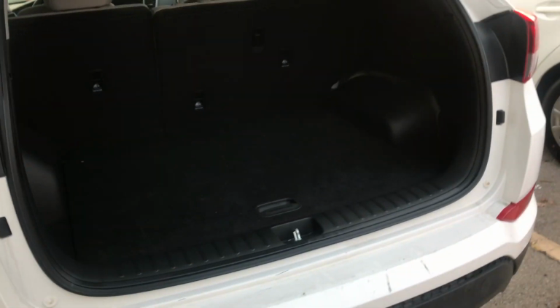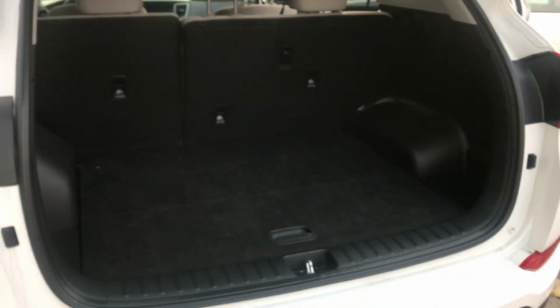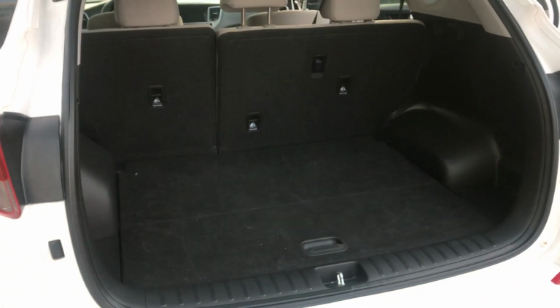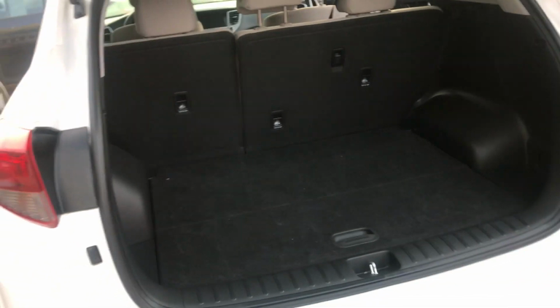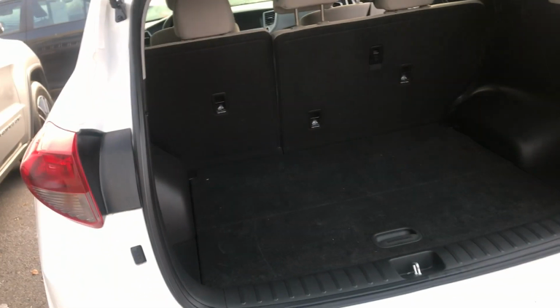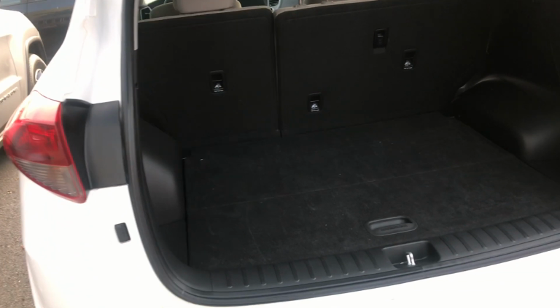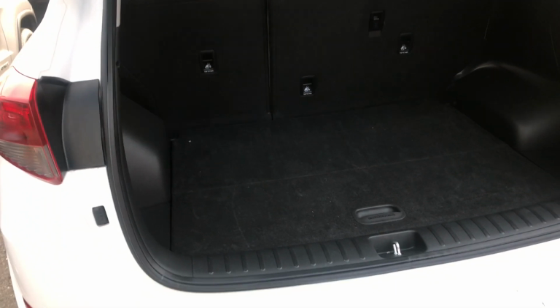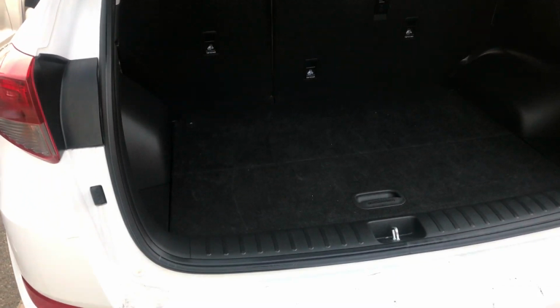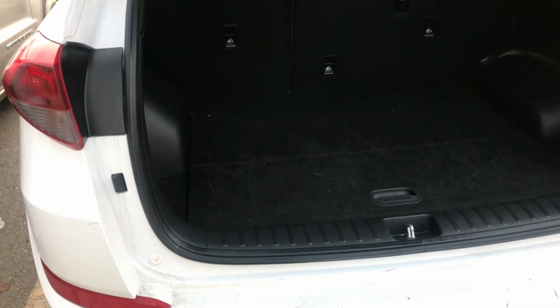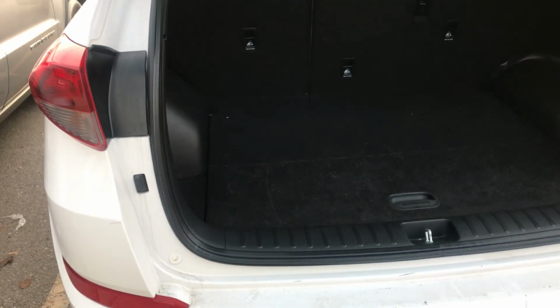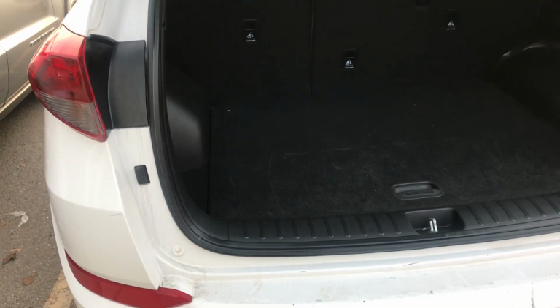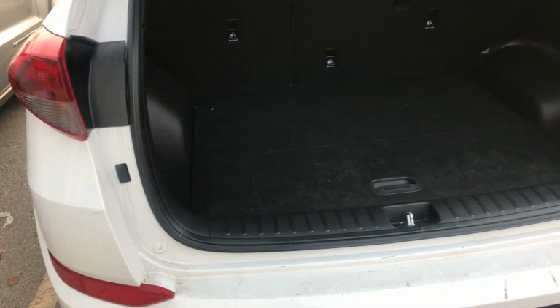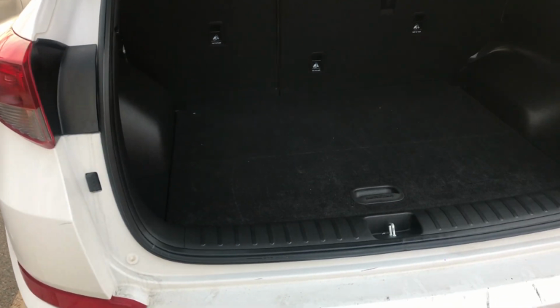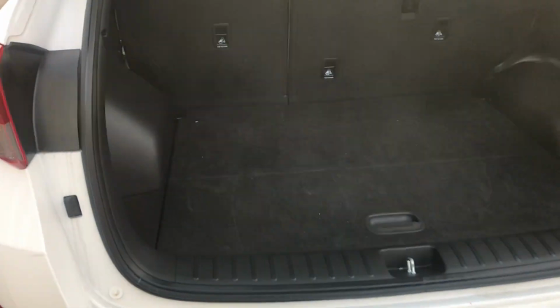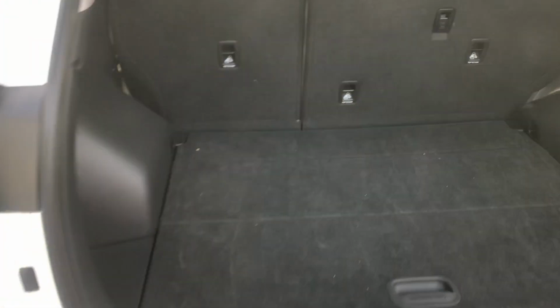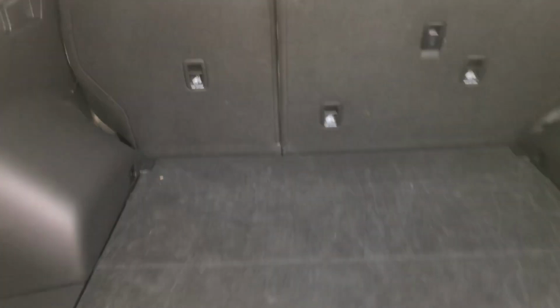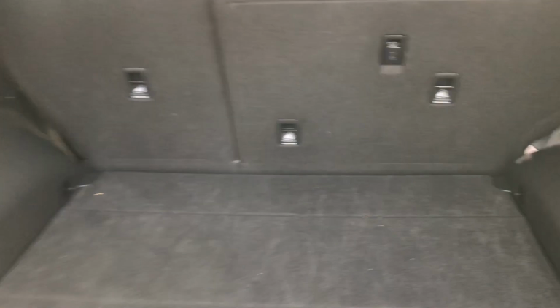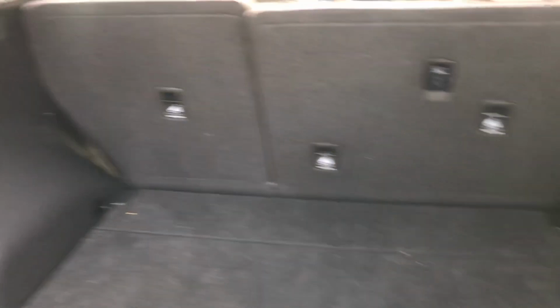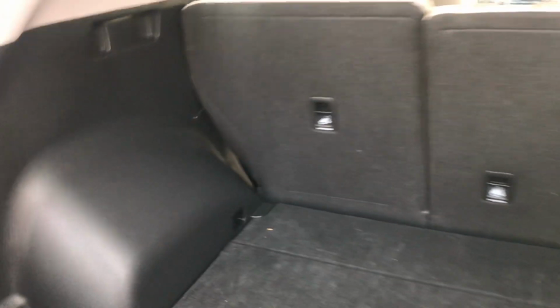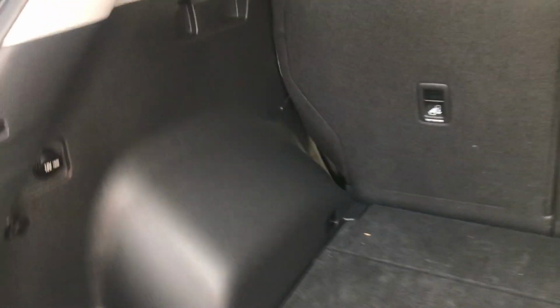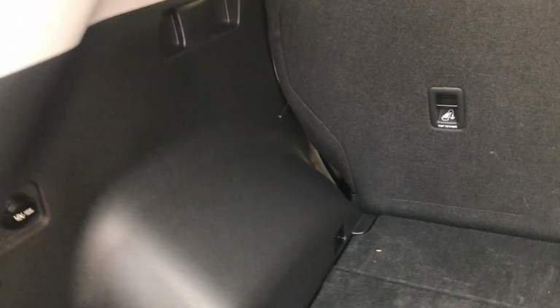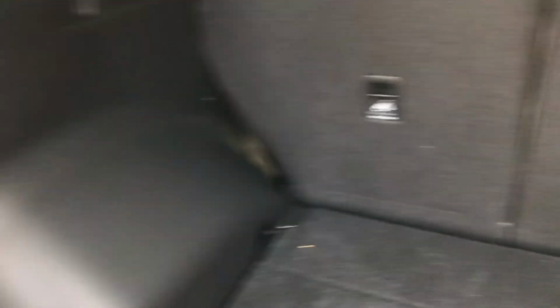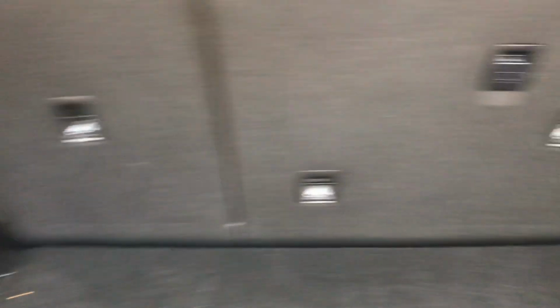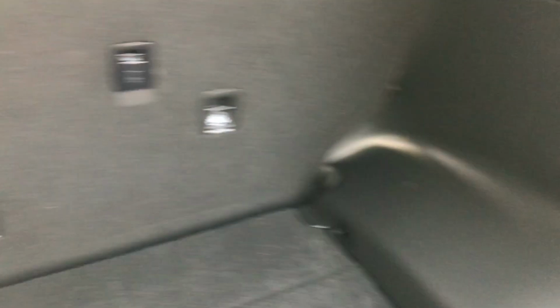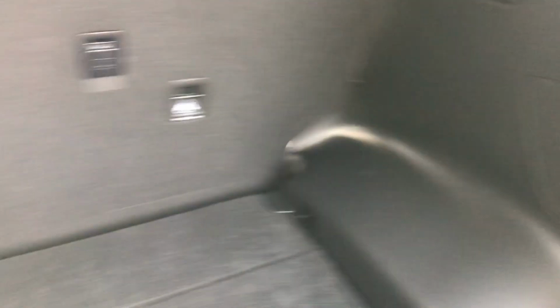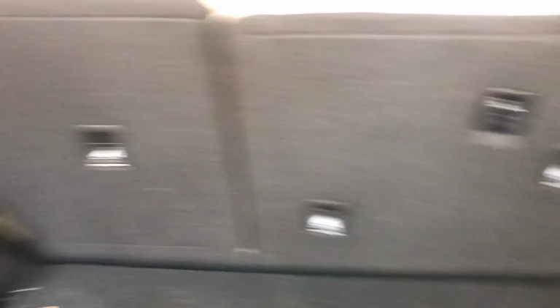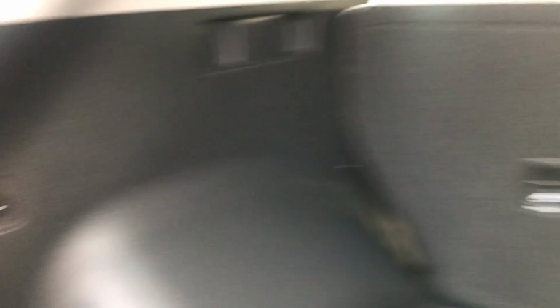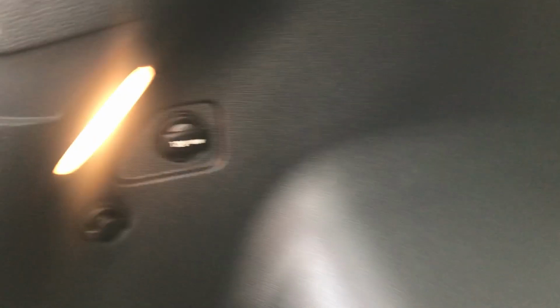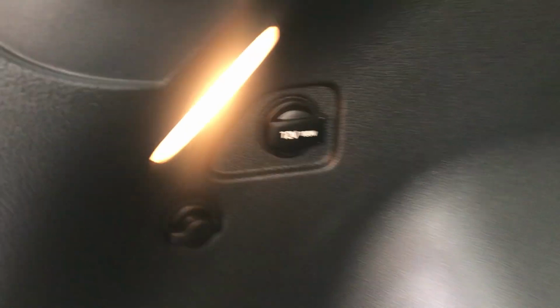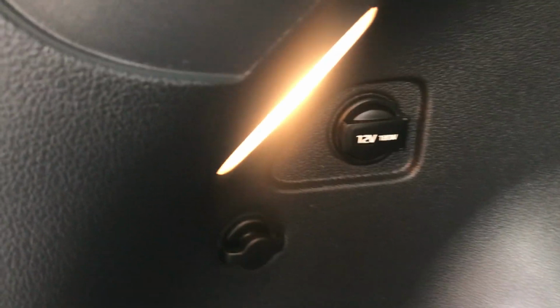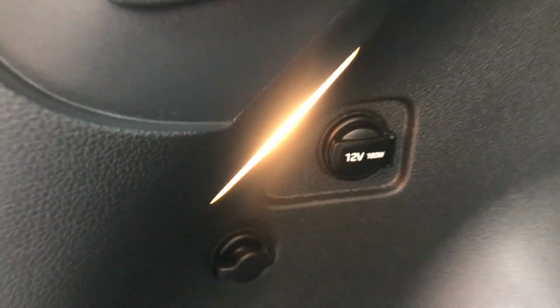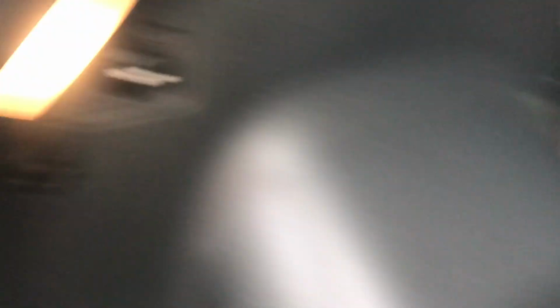The back of this vehicle has a manual liftgate — you just press right below the emblem and lift up. As you can see, you've got a lot of space back here, and there's also a power outlet back here as well.